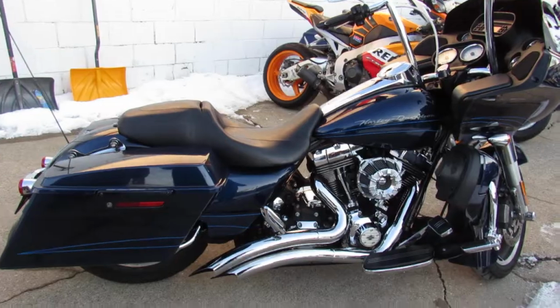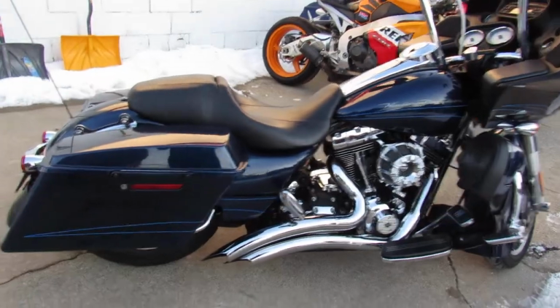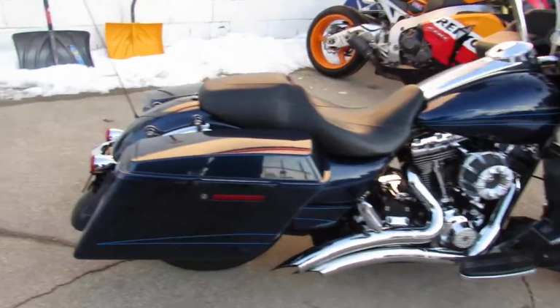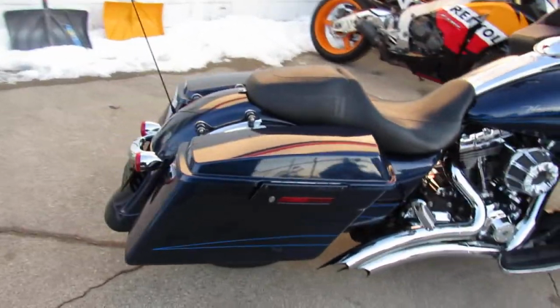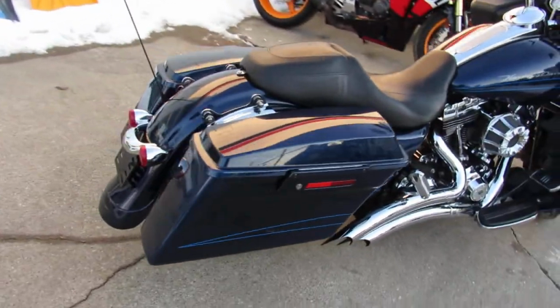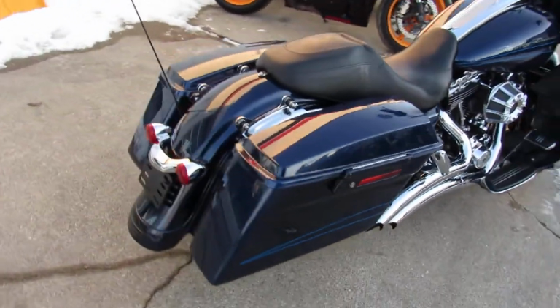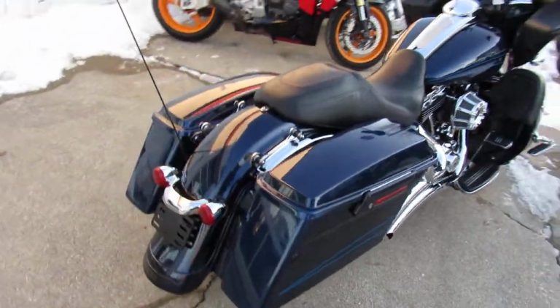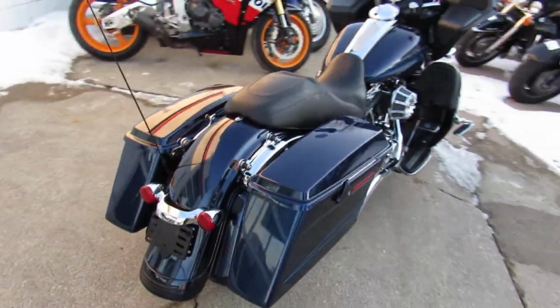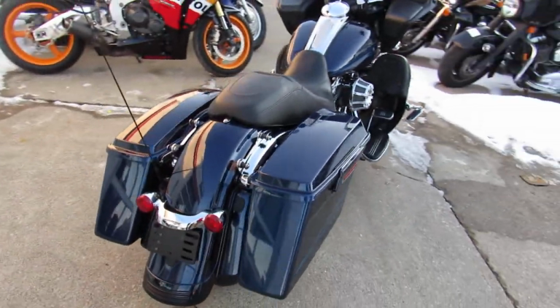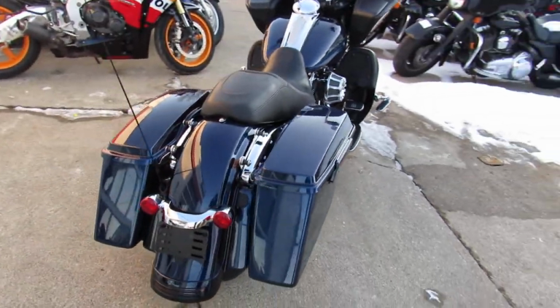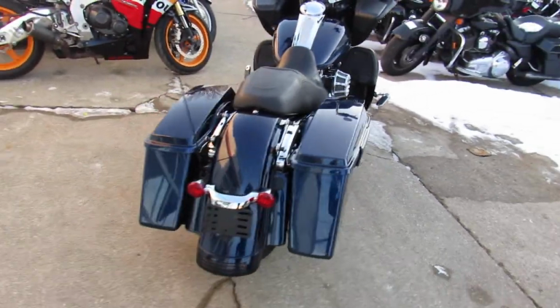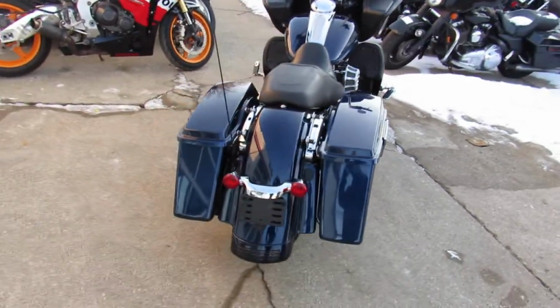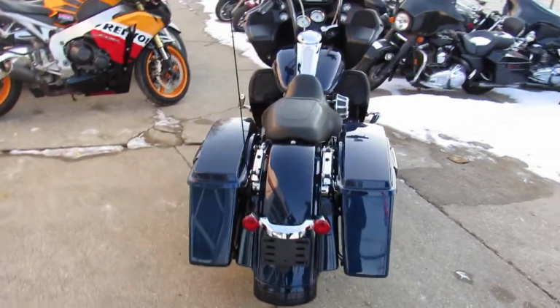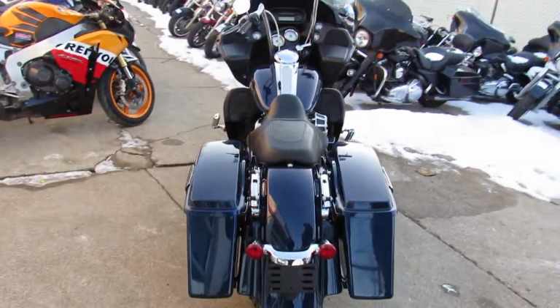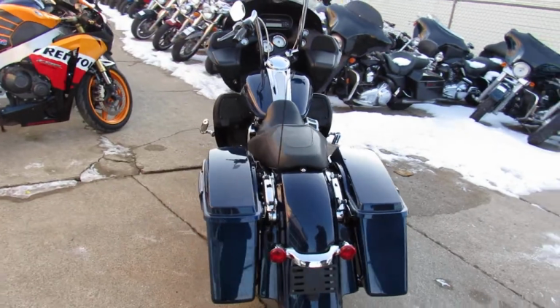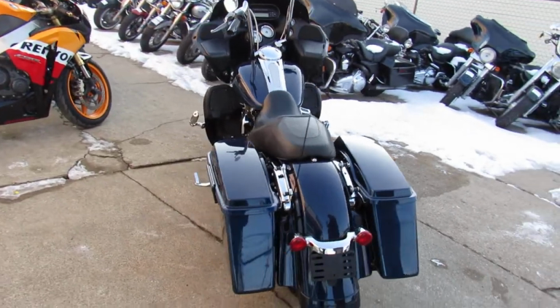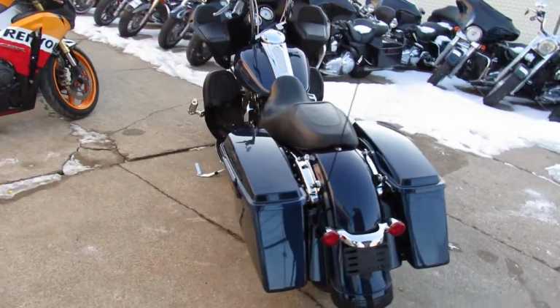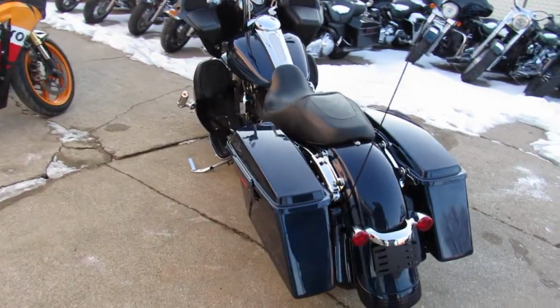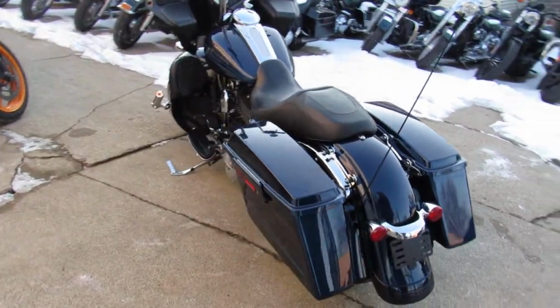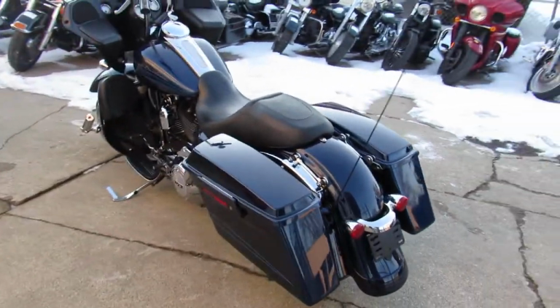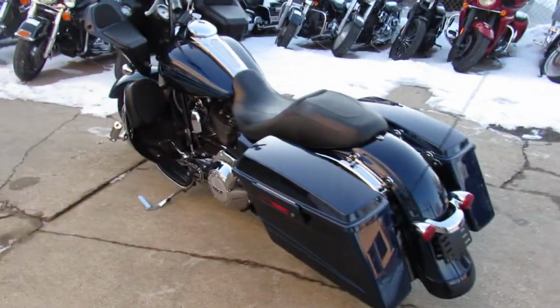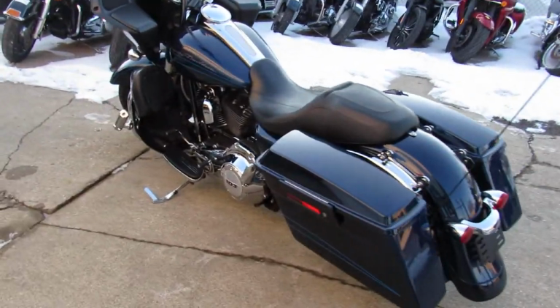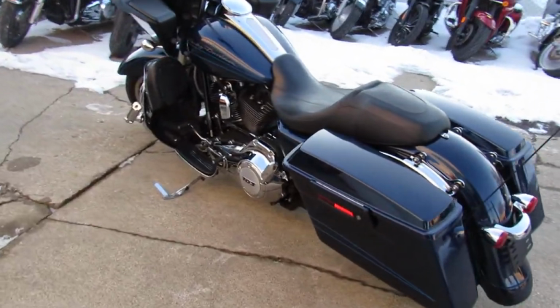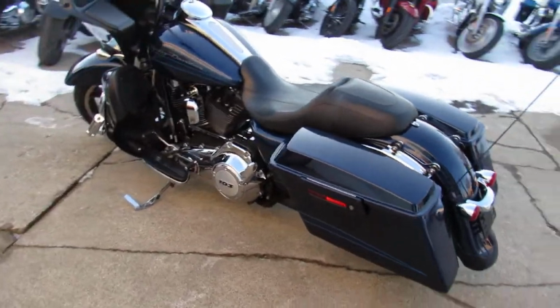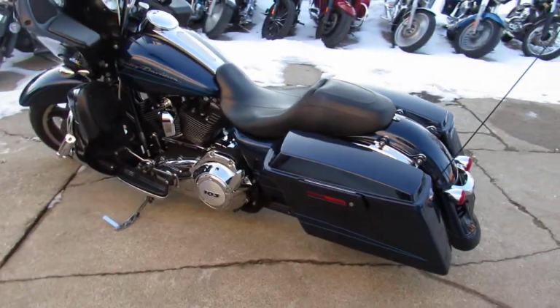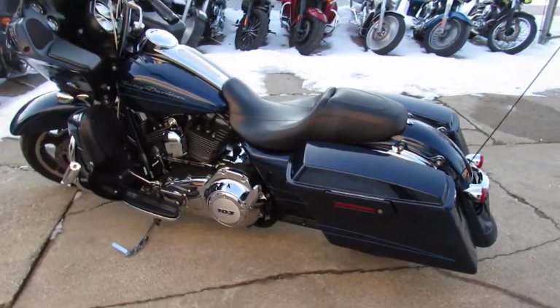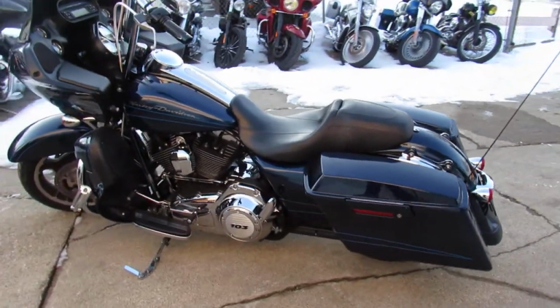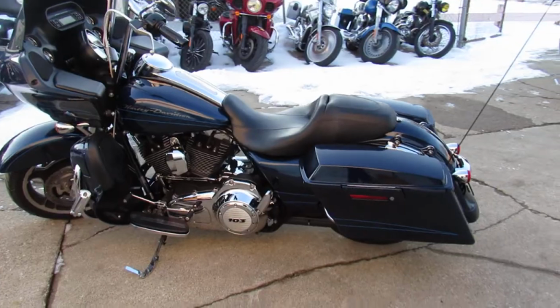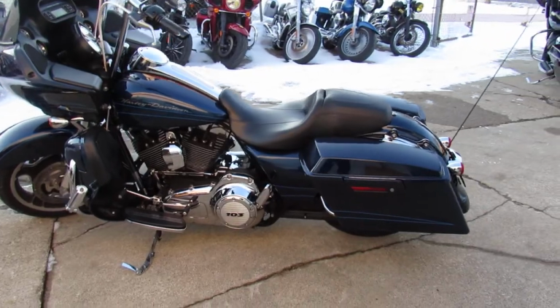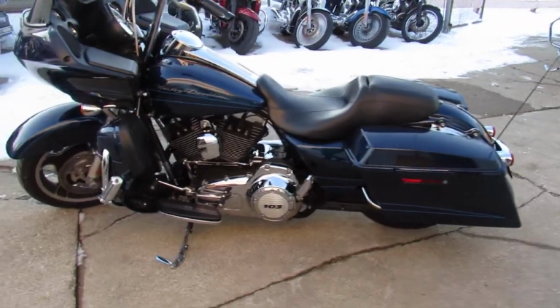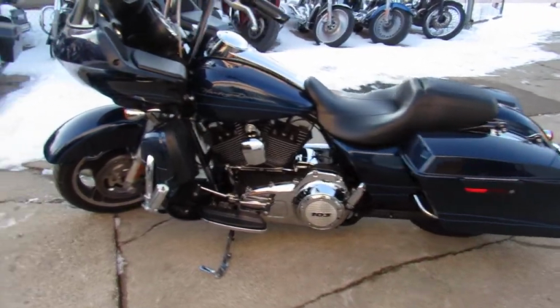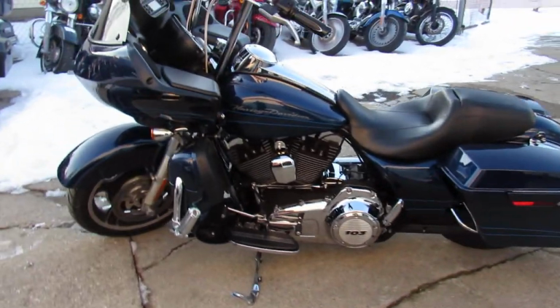Hey guys, ApprovalPowerSports.com here, doing some videos on some bikes. We just got into the showroom. This one here is a 2012 Road Glide. Comes in the big blue pearl paint, has tons of chrome — one sharp bike.